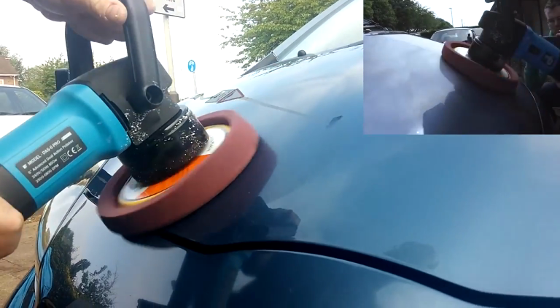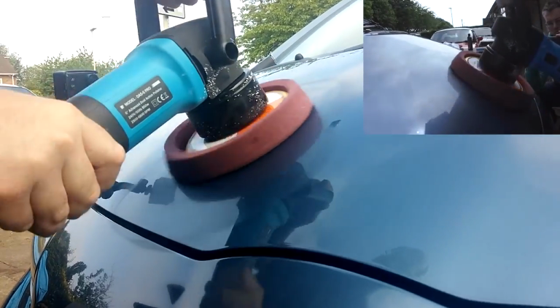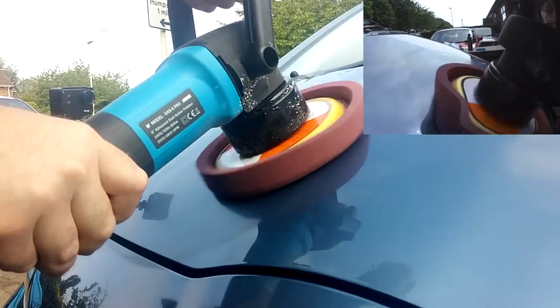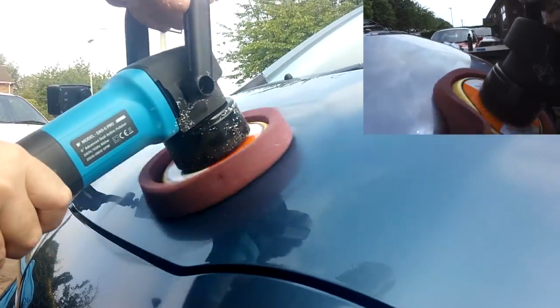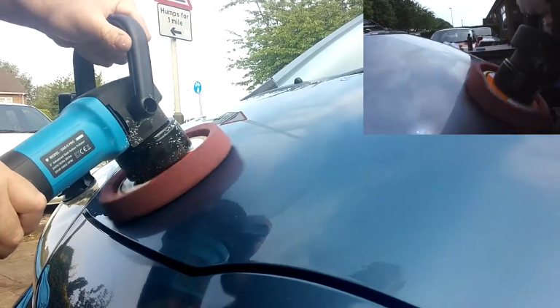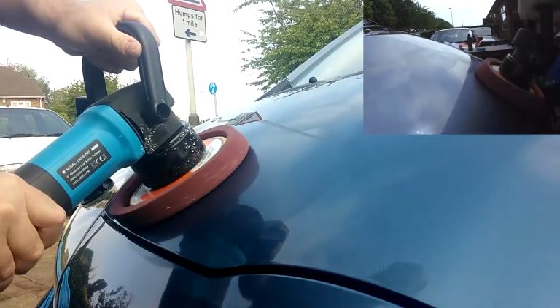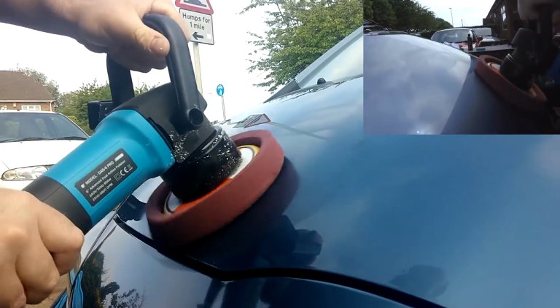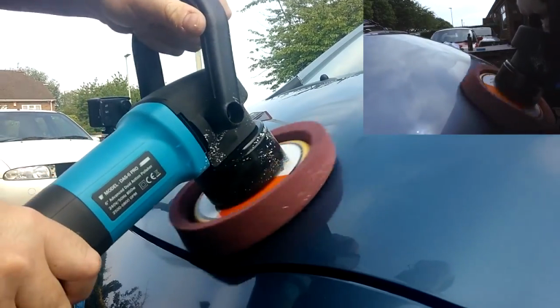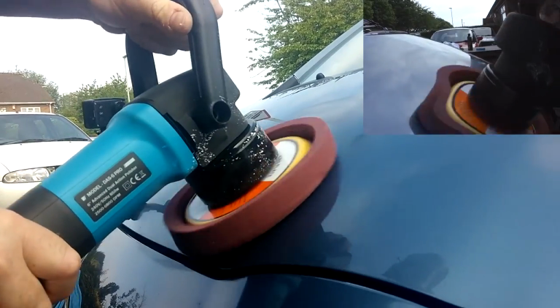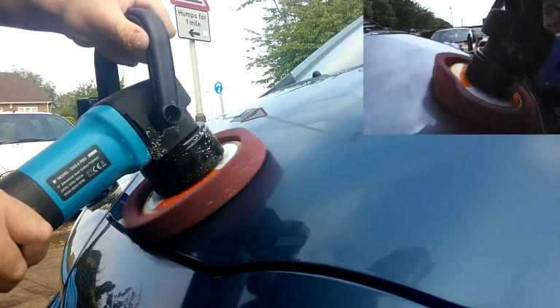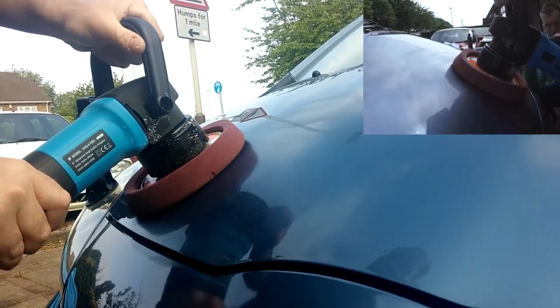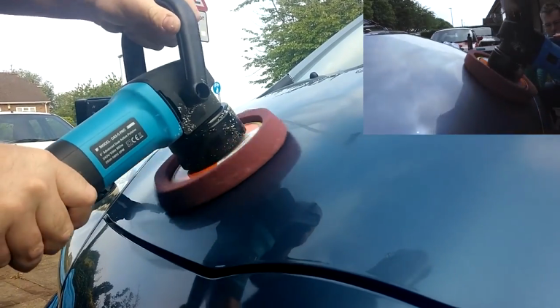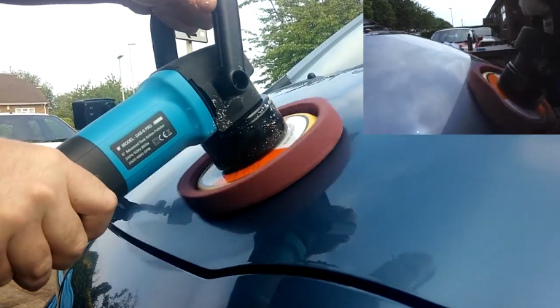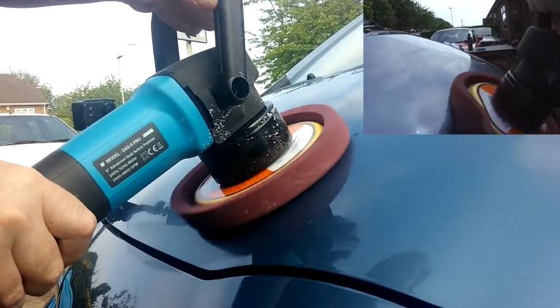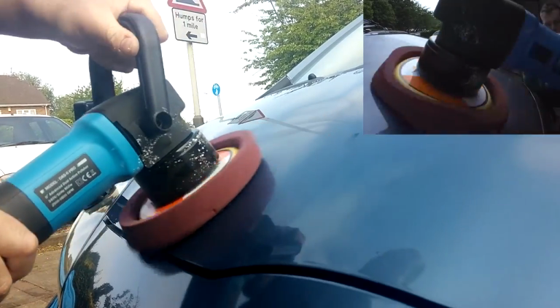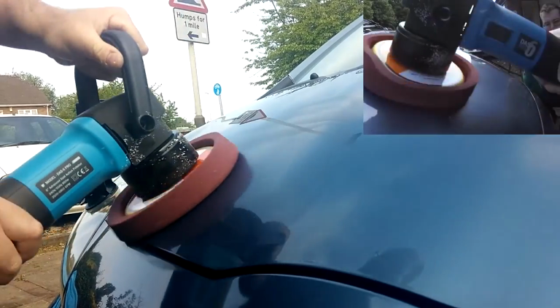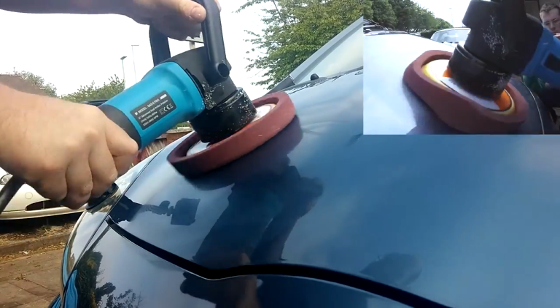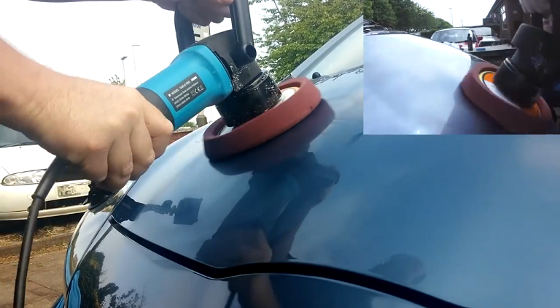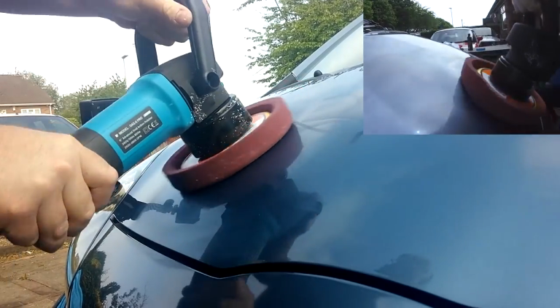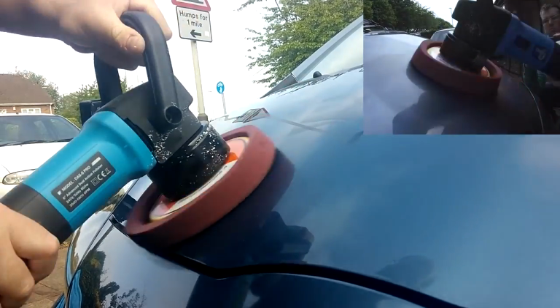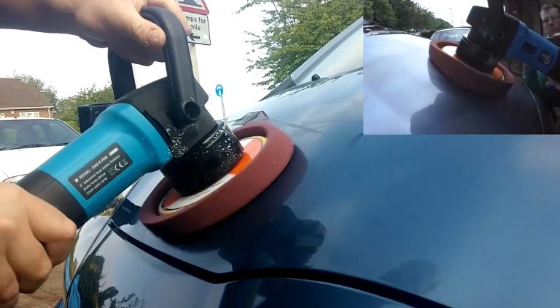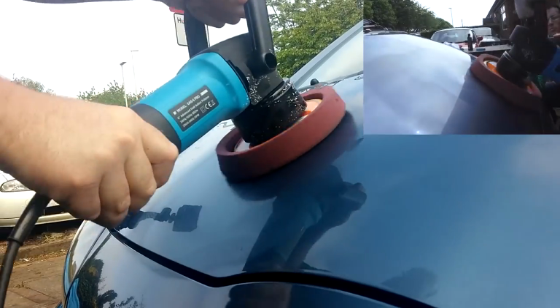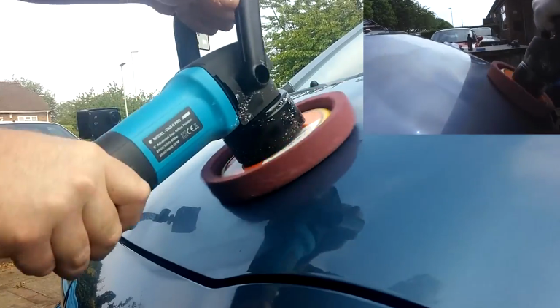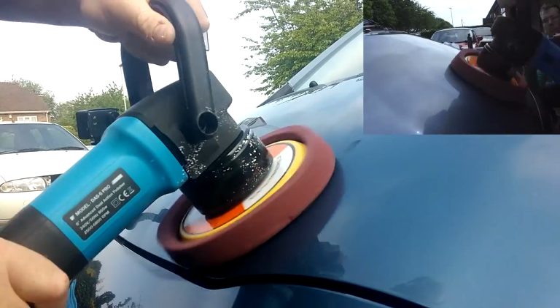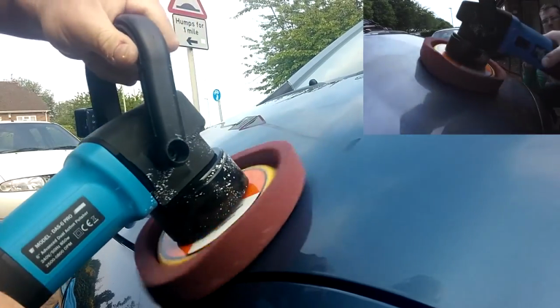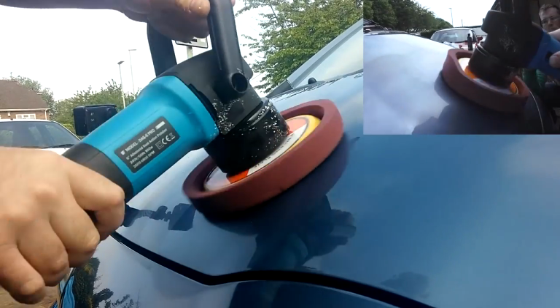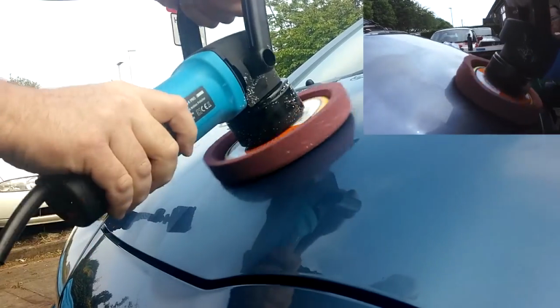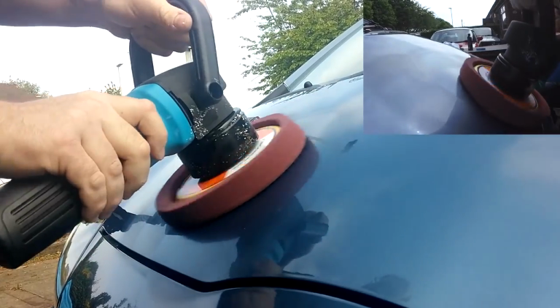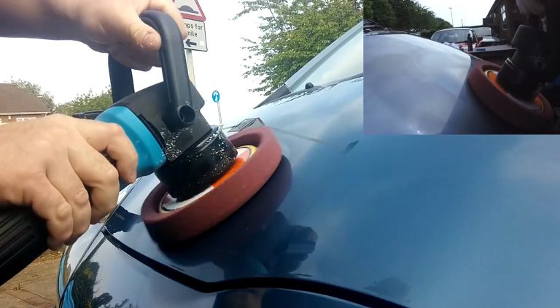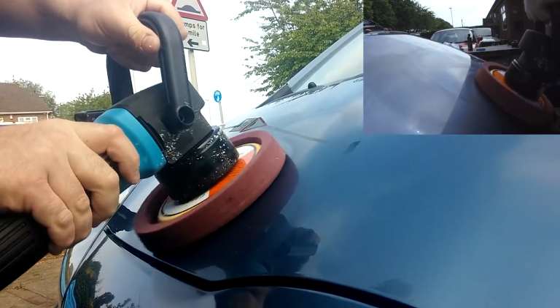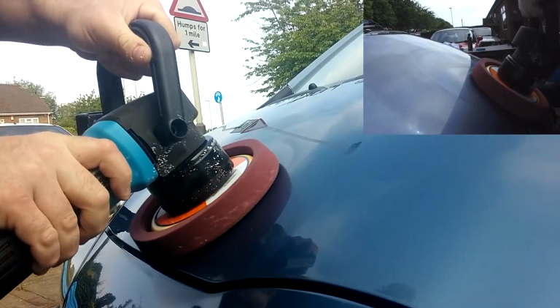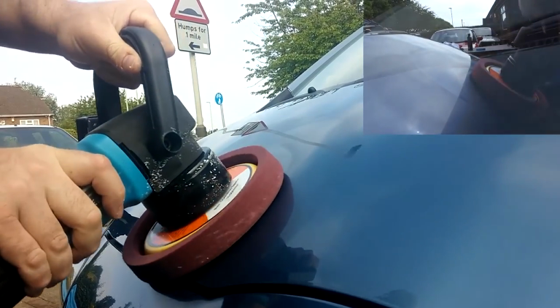On this first pass we're using Meguiar's Ultimate Compound, which is quite a light compound. After this first pass I'm just going to show you the result.